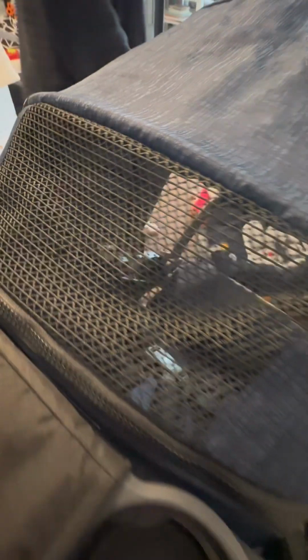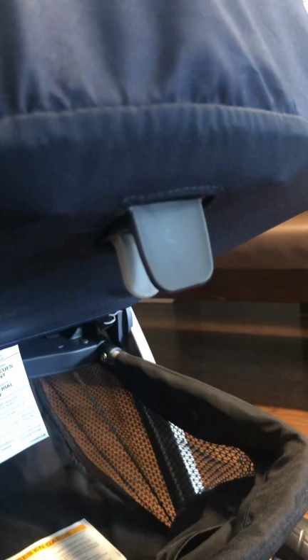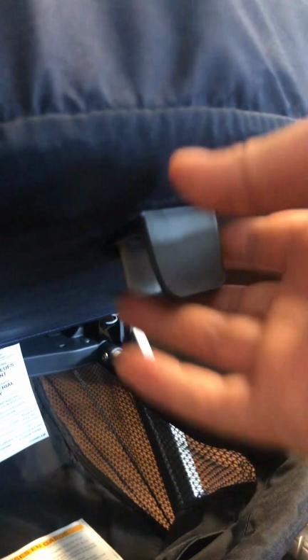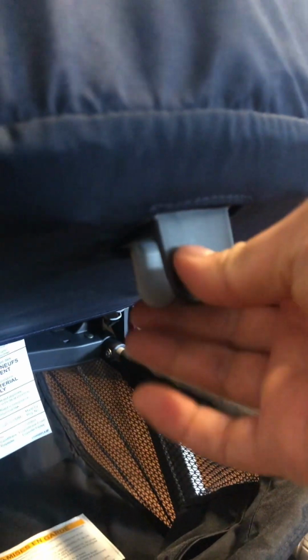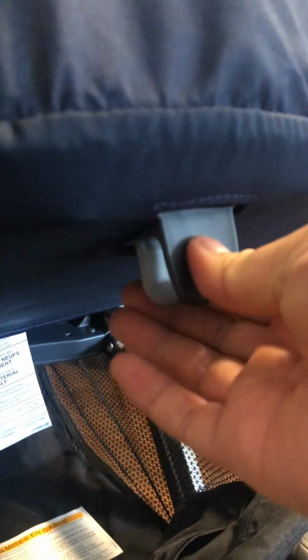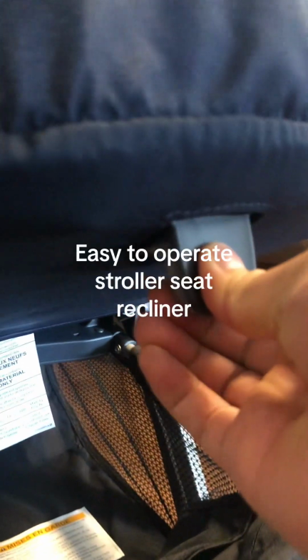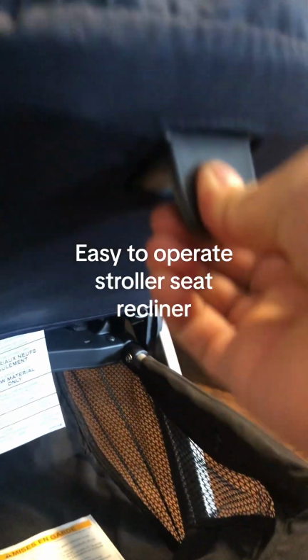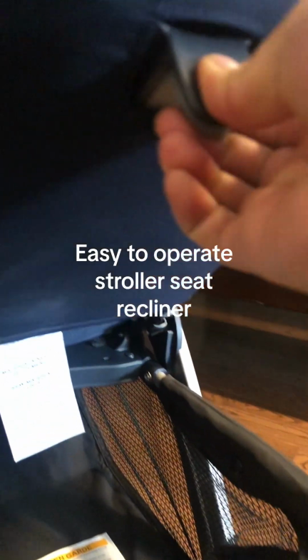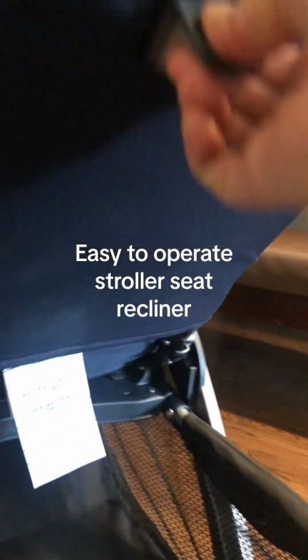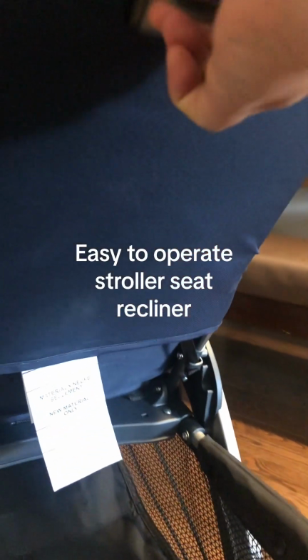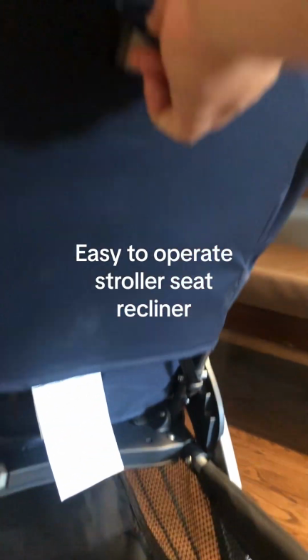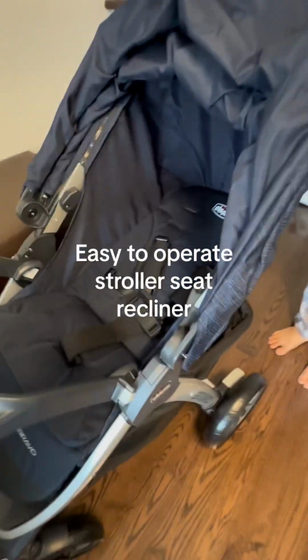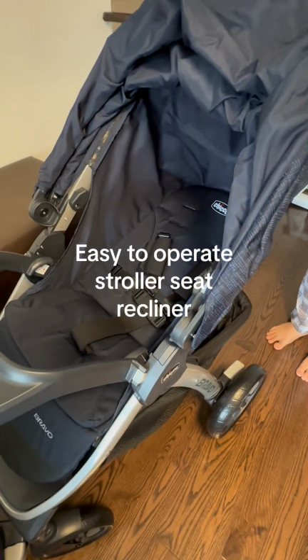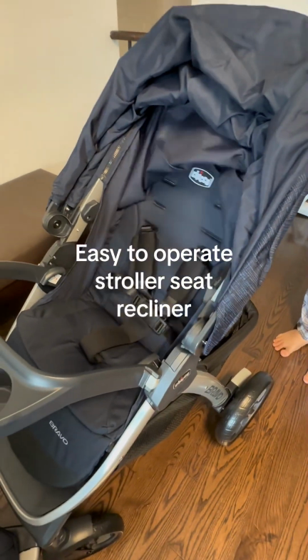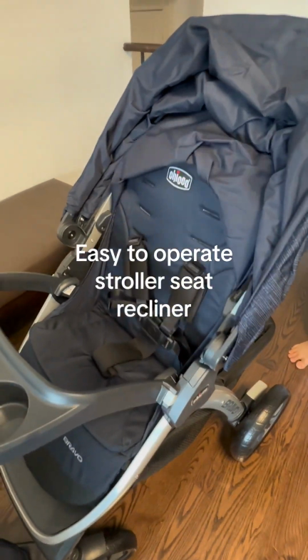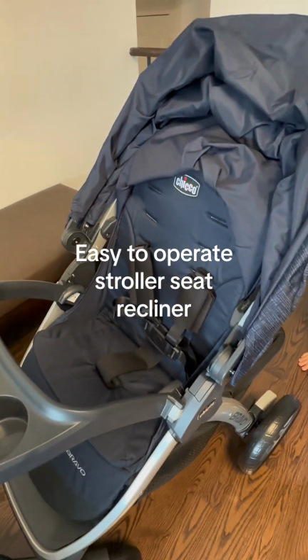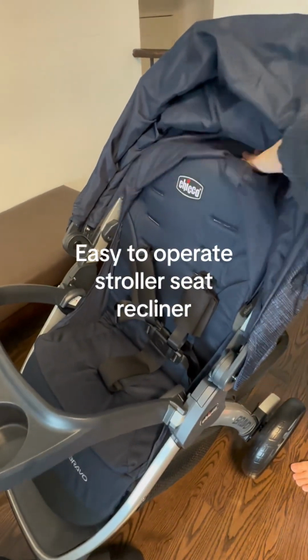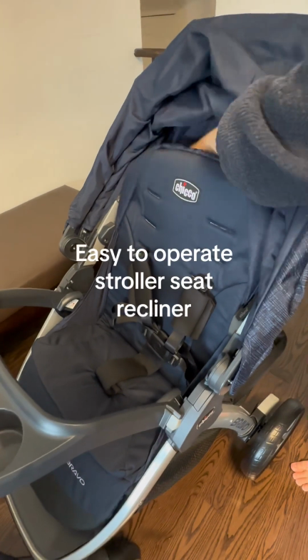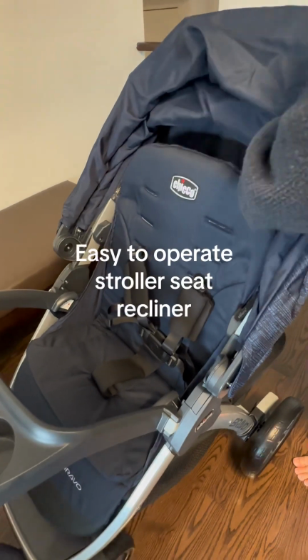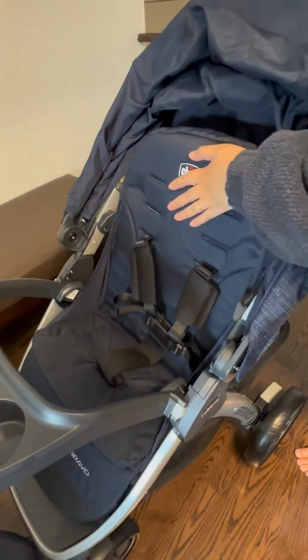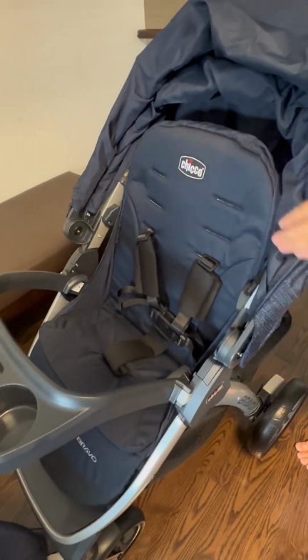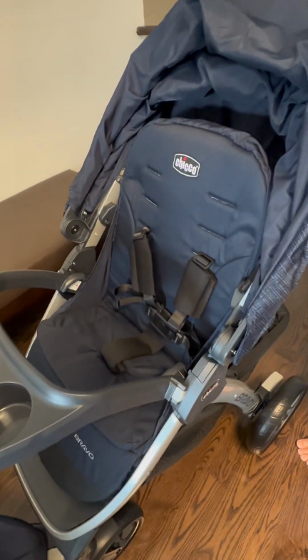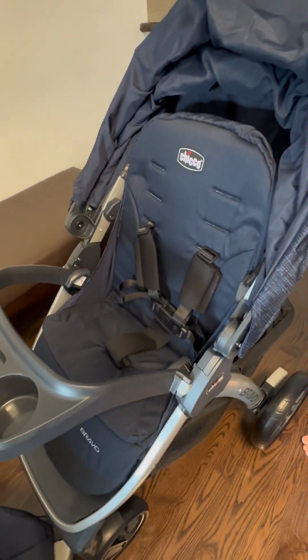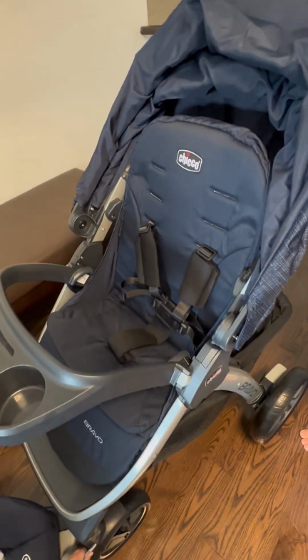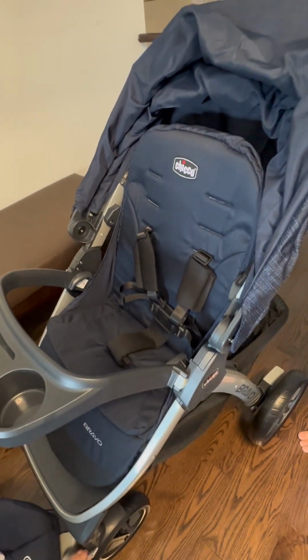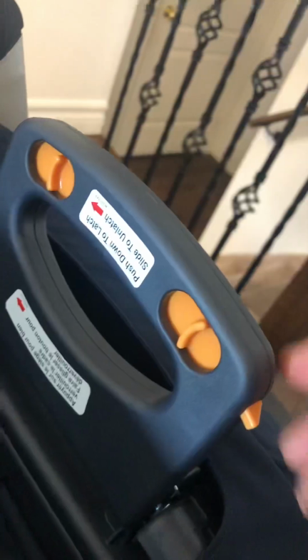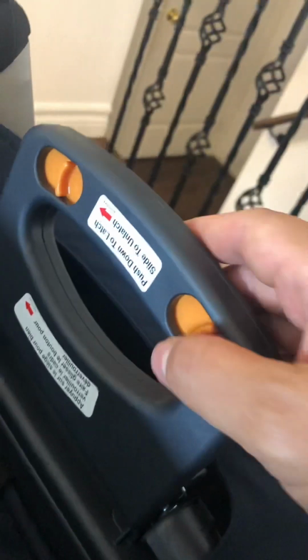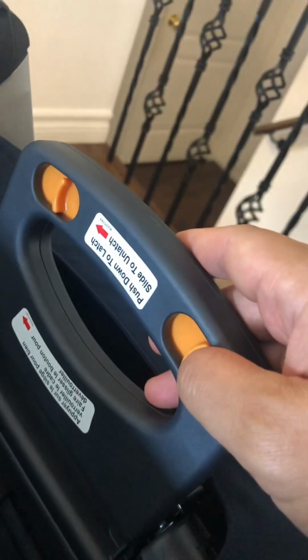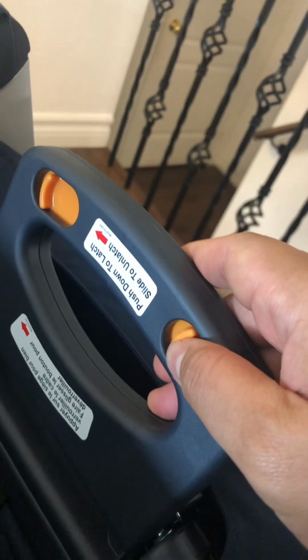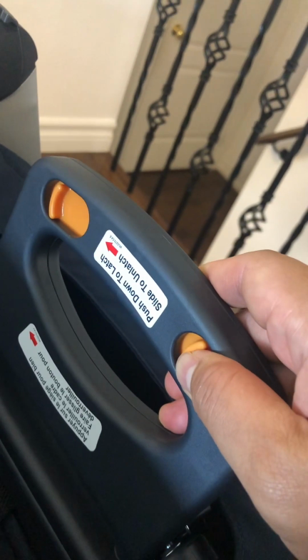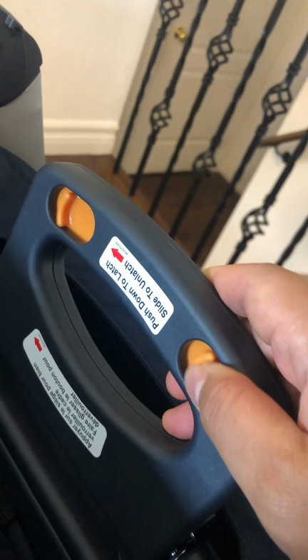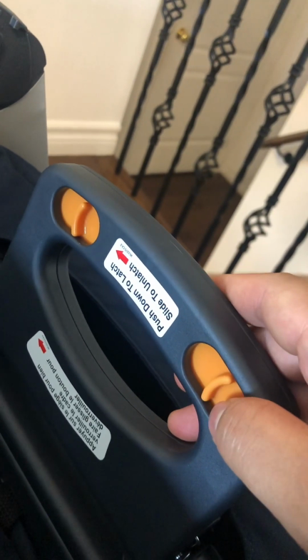Number six, using this clip at the back, I can recline the seat all the way down so when my baby falls asleep, she can lie down comfortably. This is my favorite feature of the stroller.